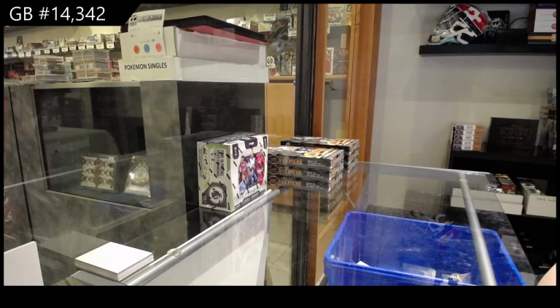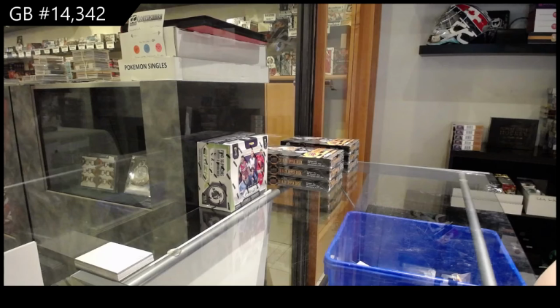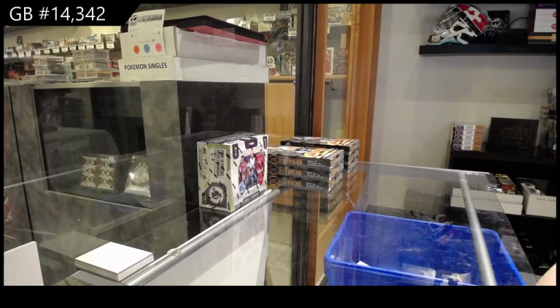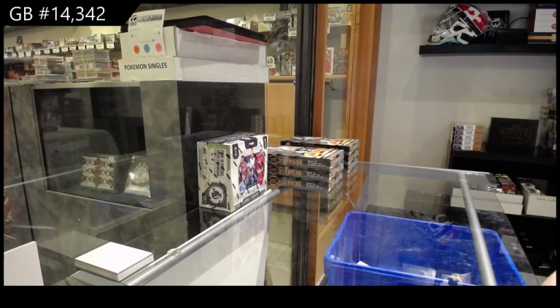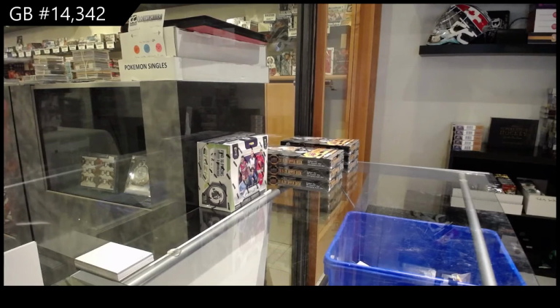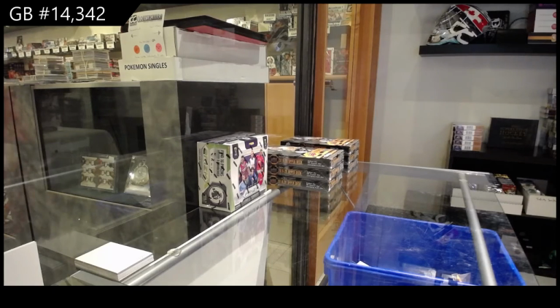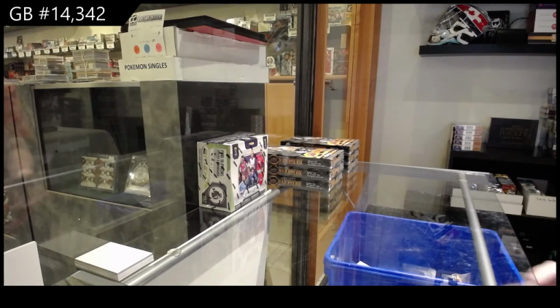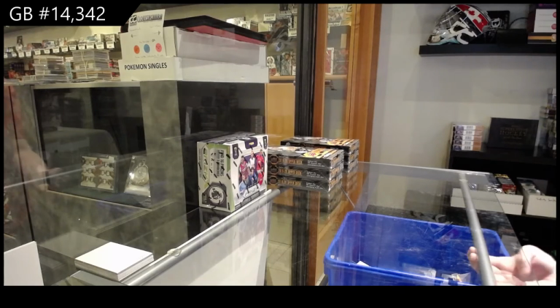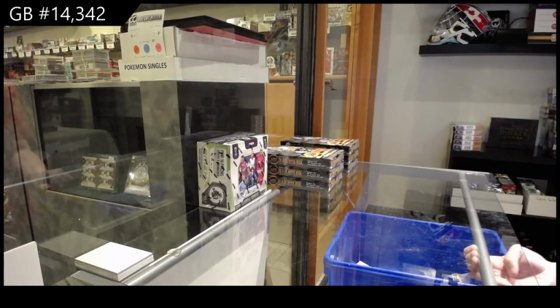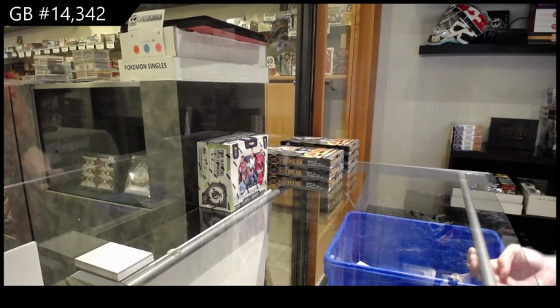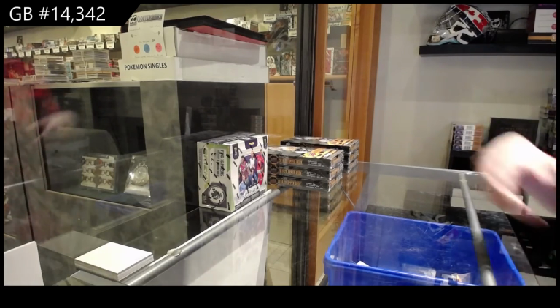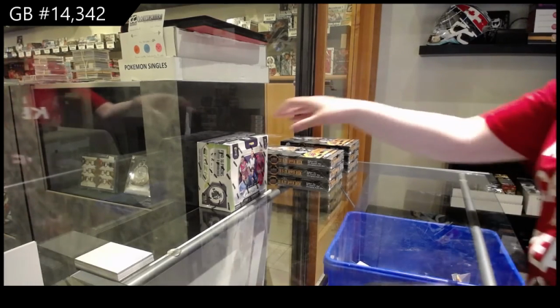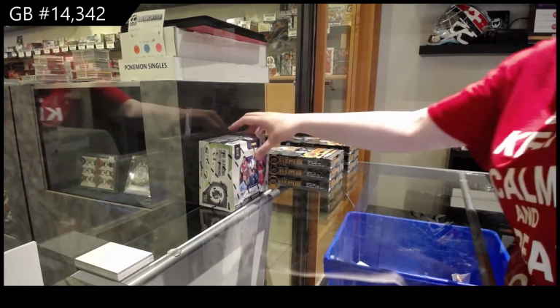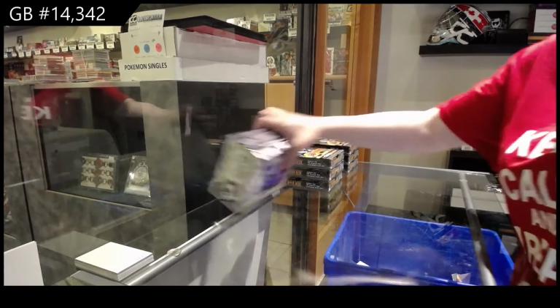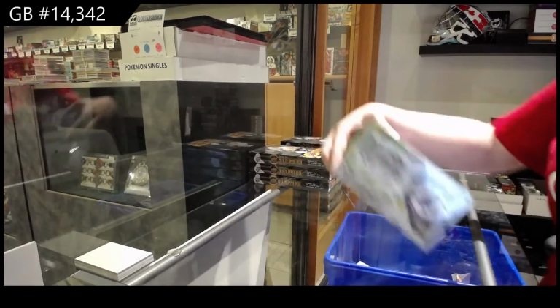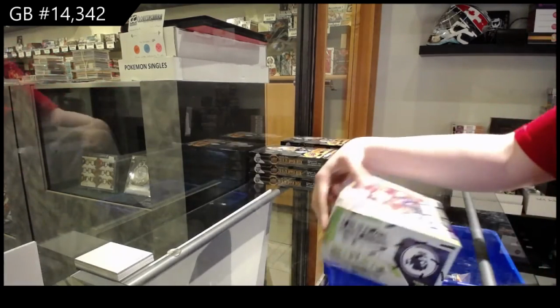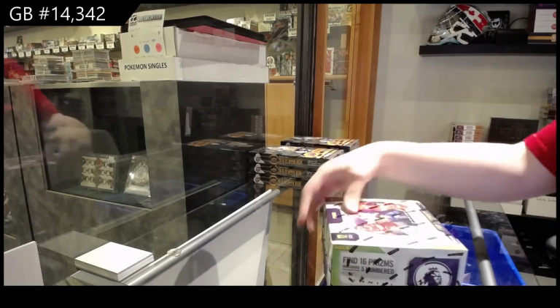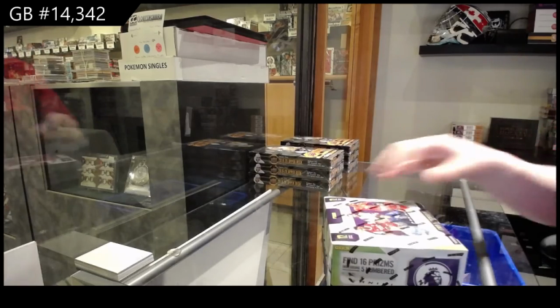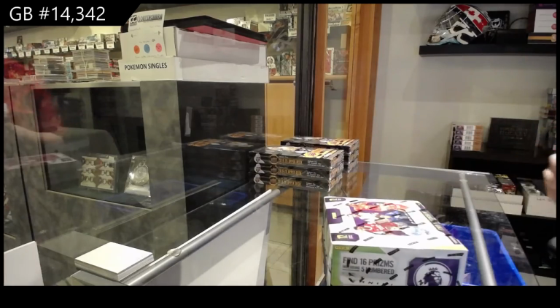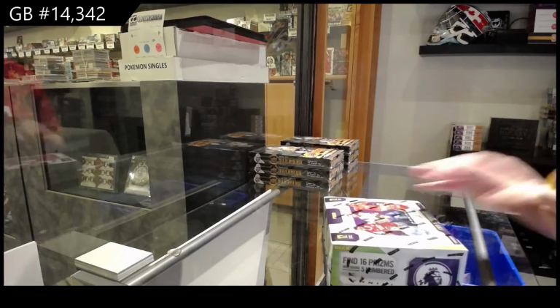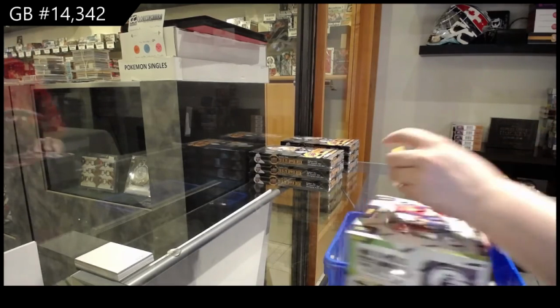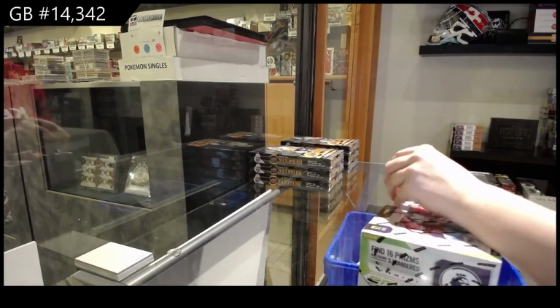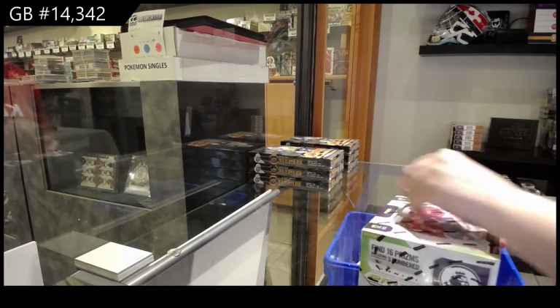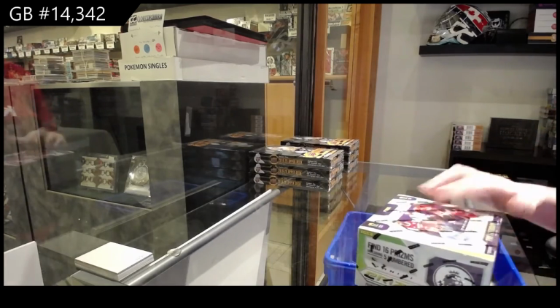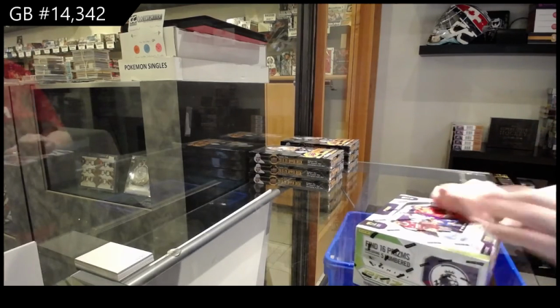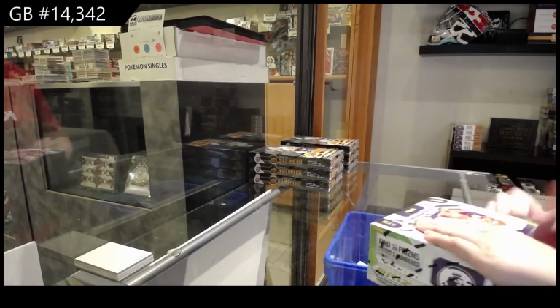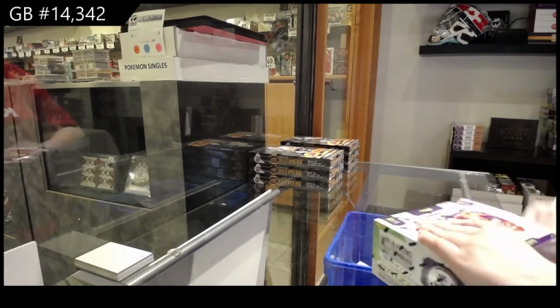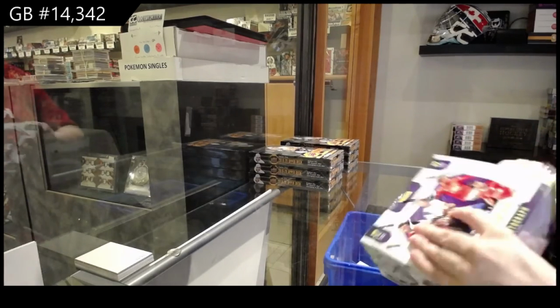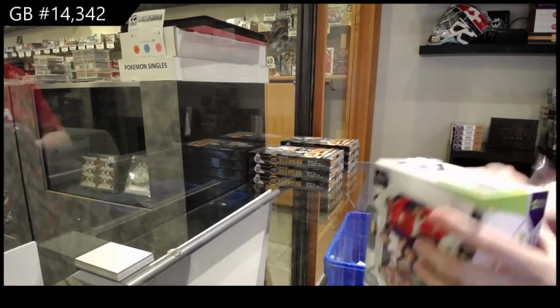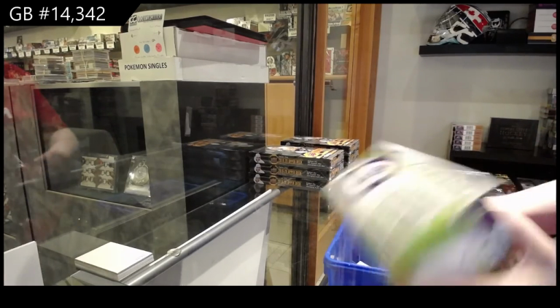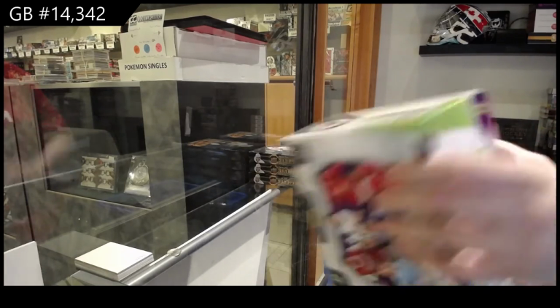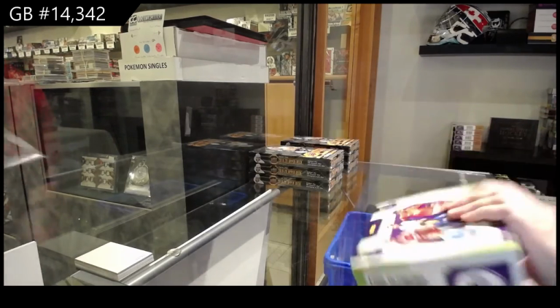Starting off C&C group break 14342, we've got the 2020 Panini Prism EPL Soccer. Best of luck, folks.